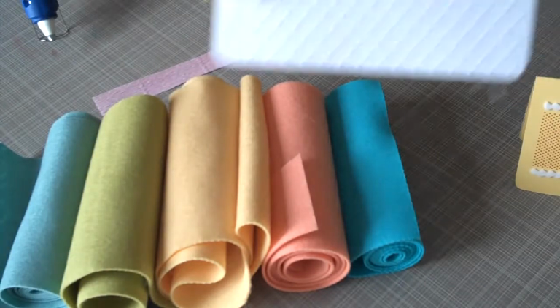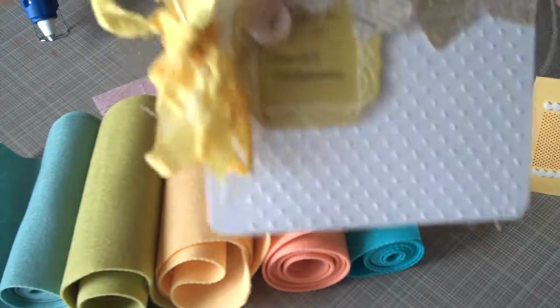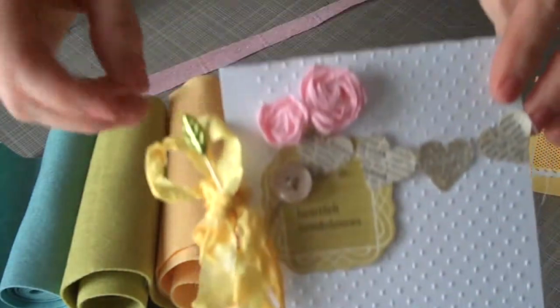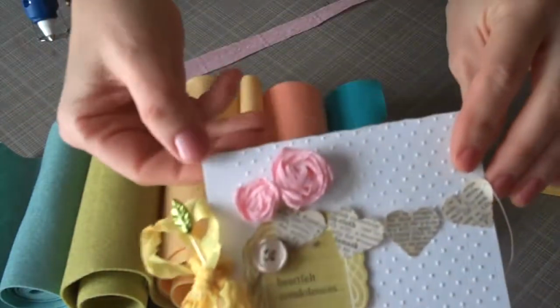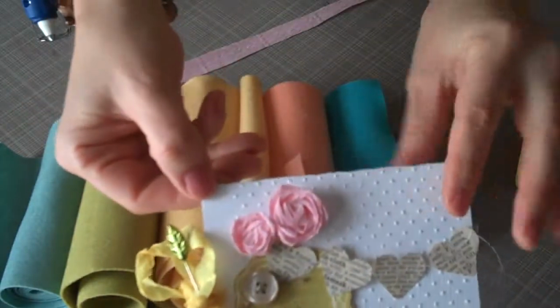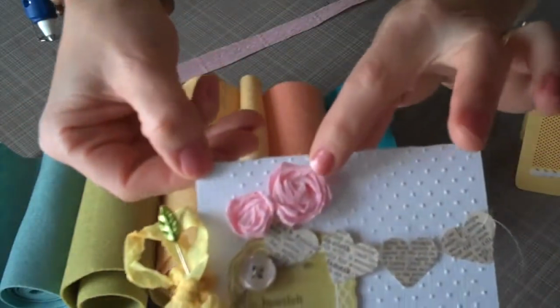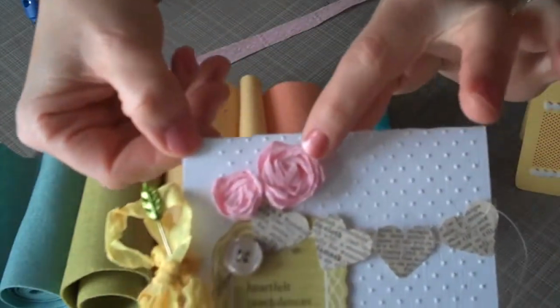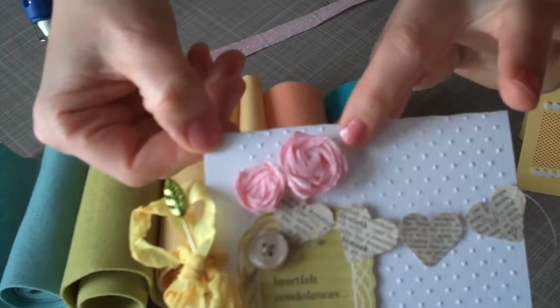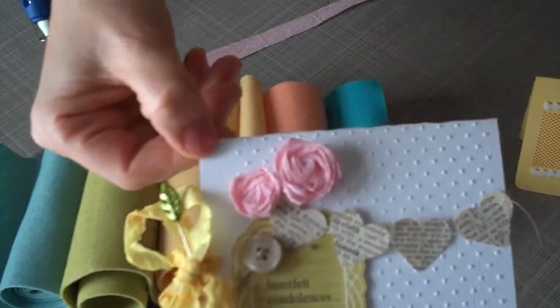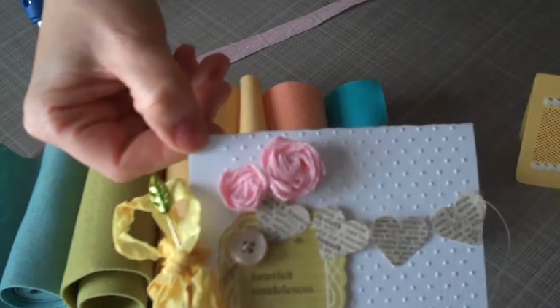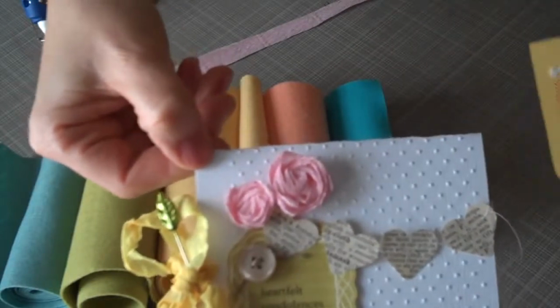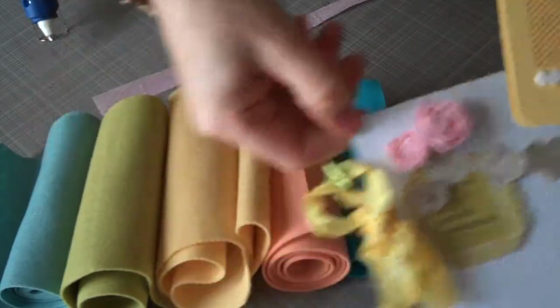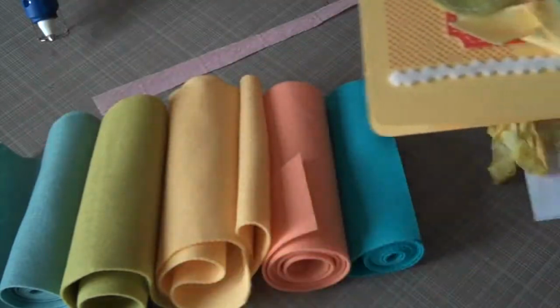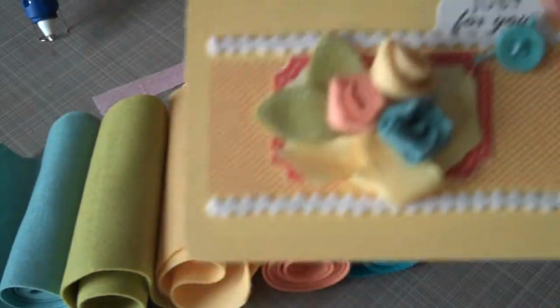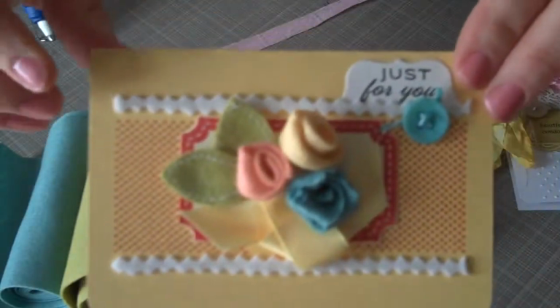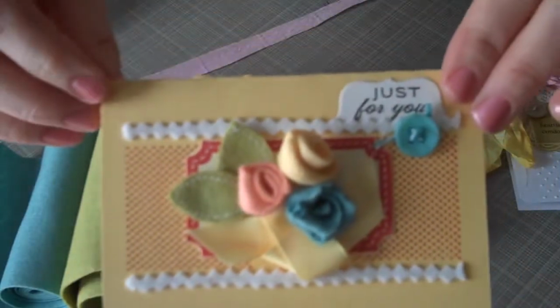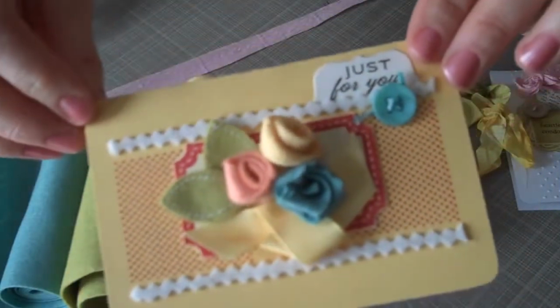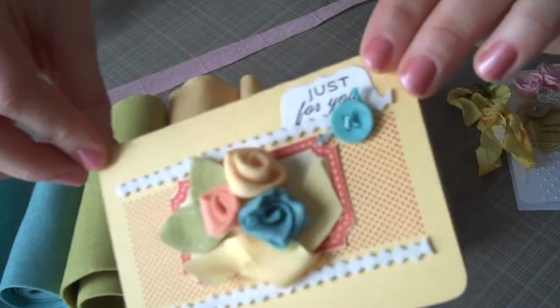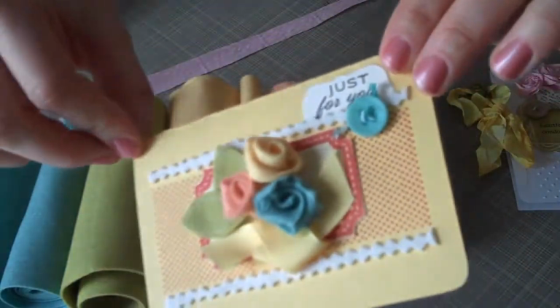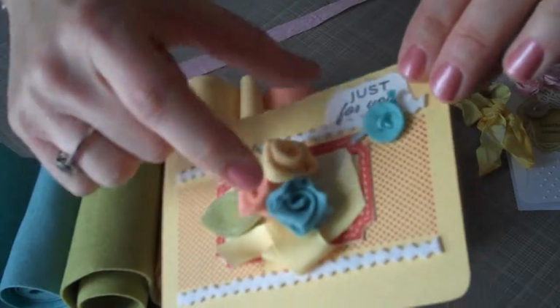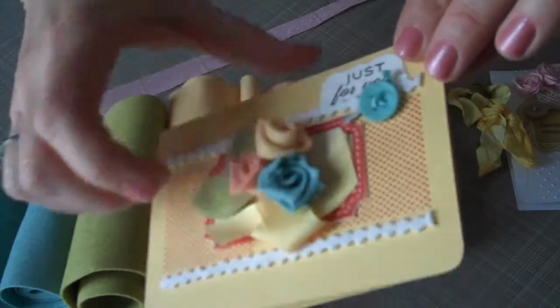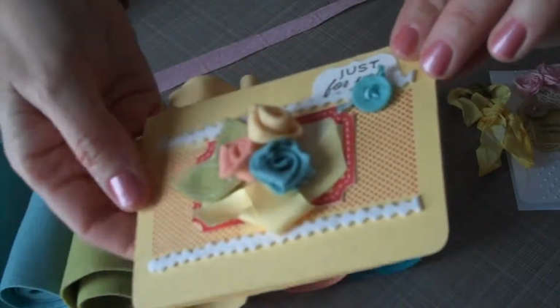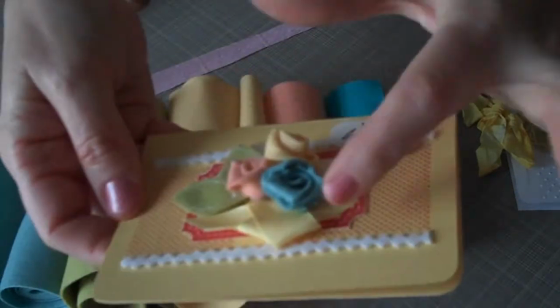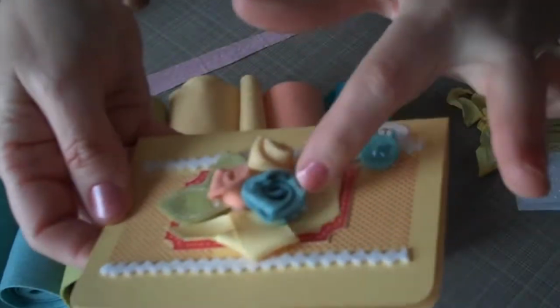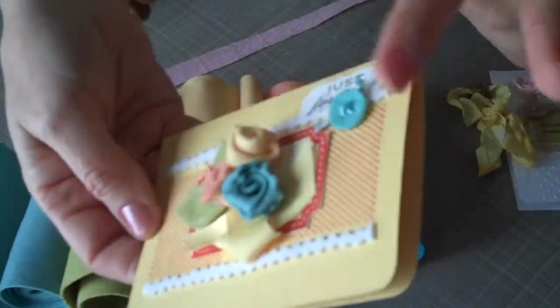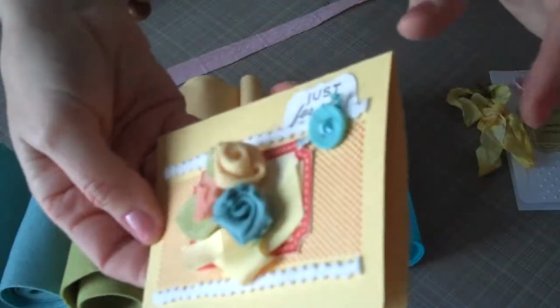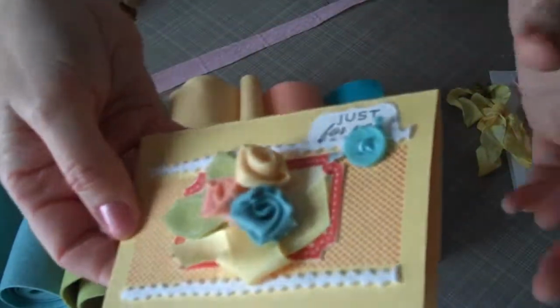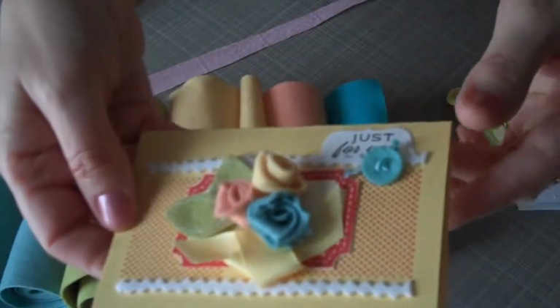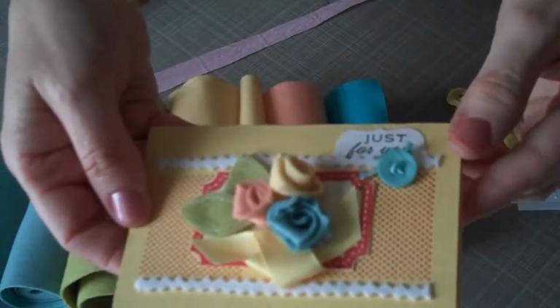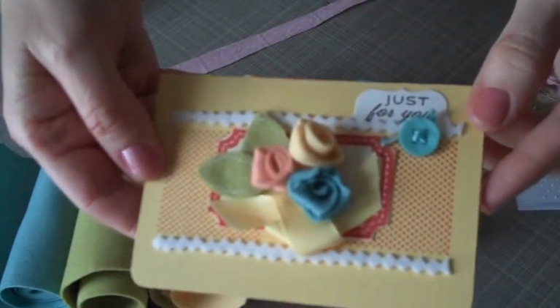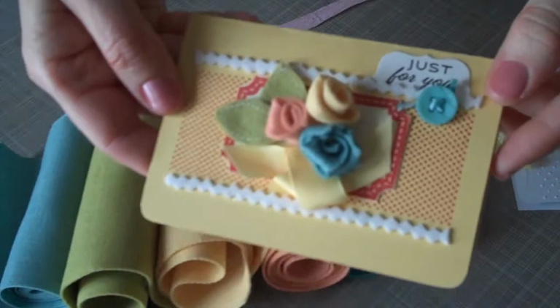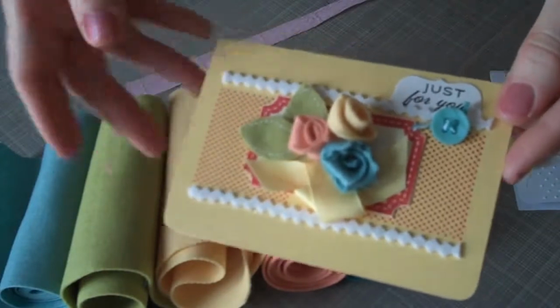Okay, here again are the little rolled flowers. There are crepe paper ones here on this card, and this card has felt ones. And you can see the blue felt has the pinked edges around it — it just gives it a little bit of different detail to it.